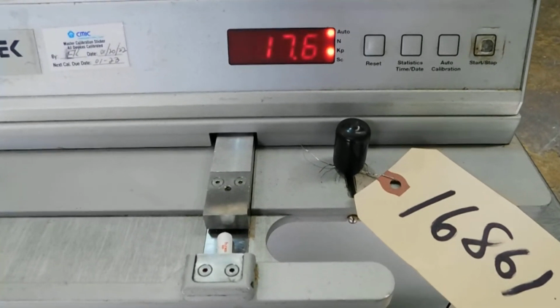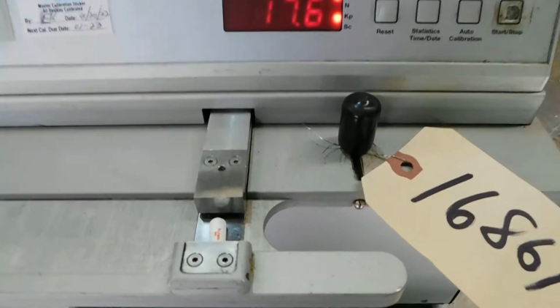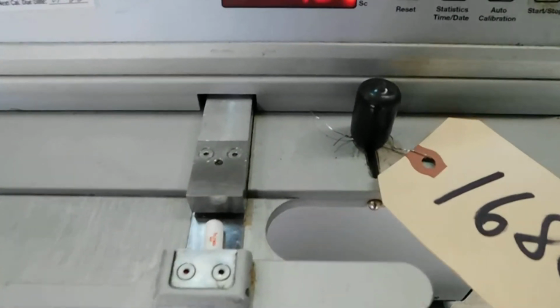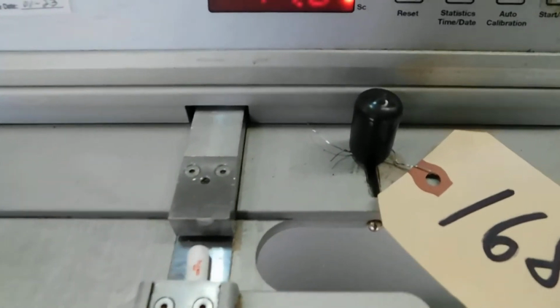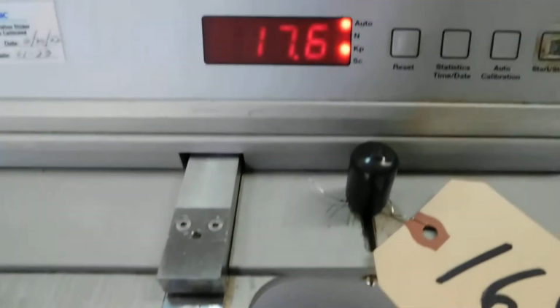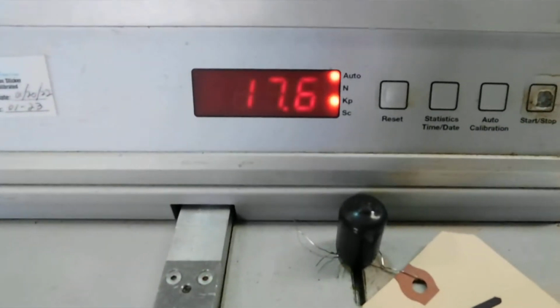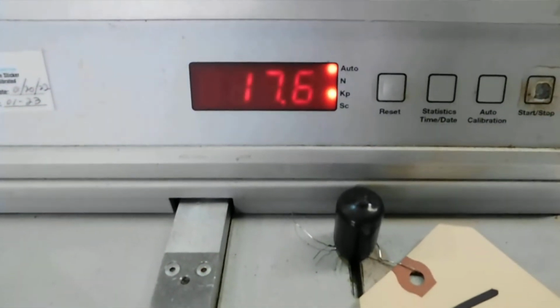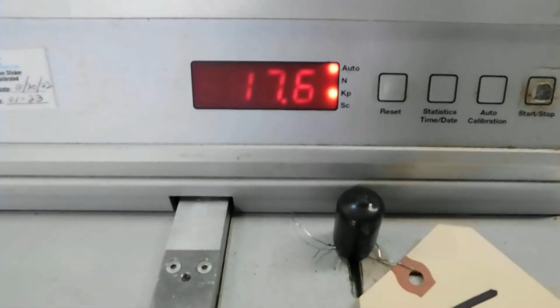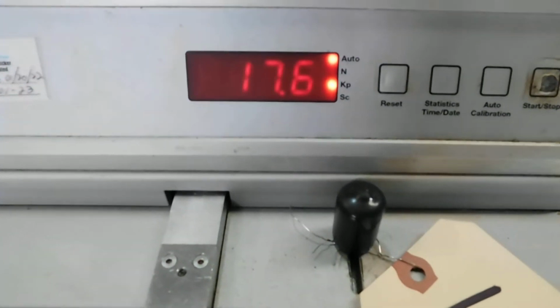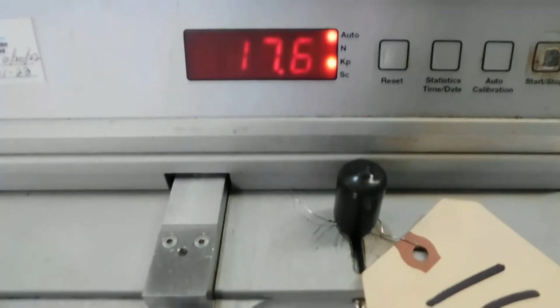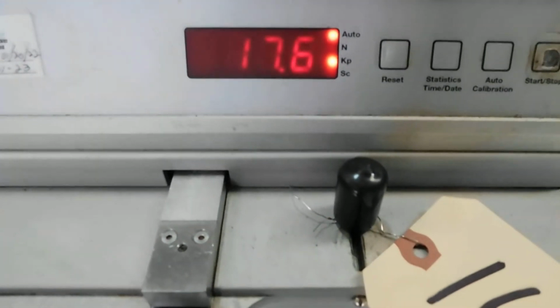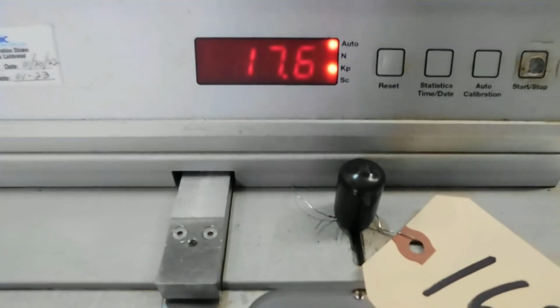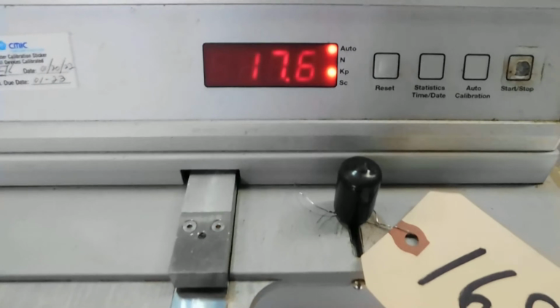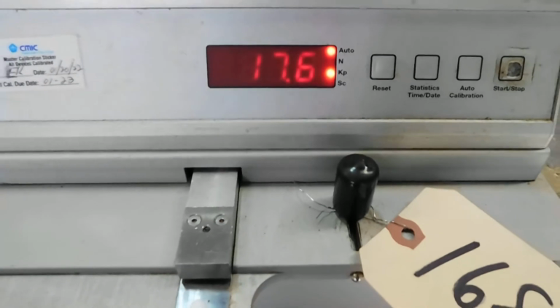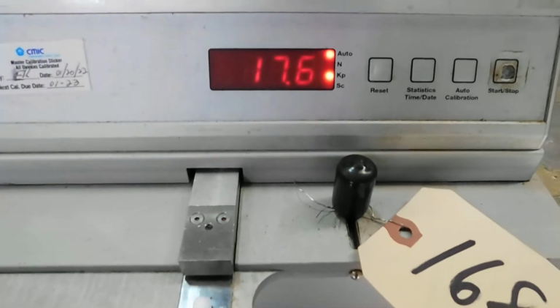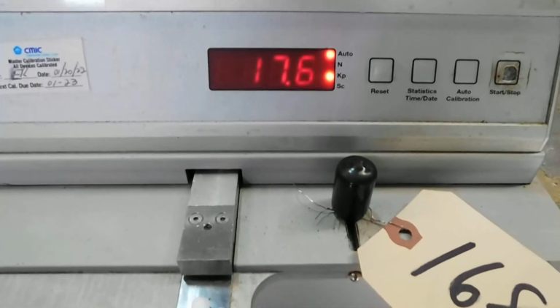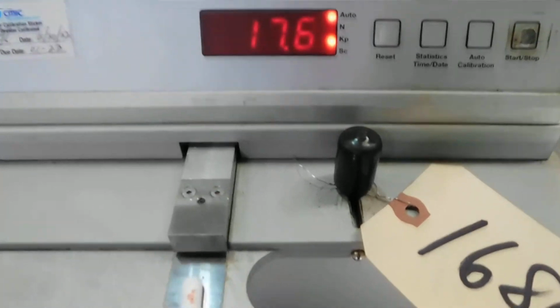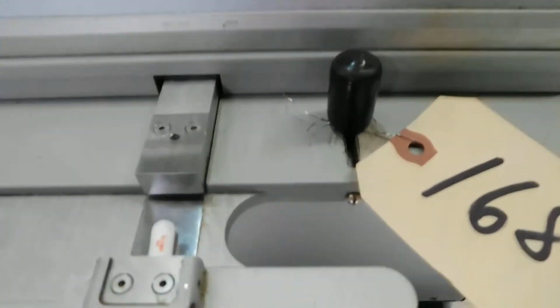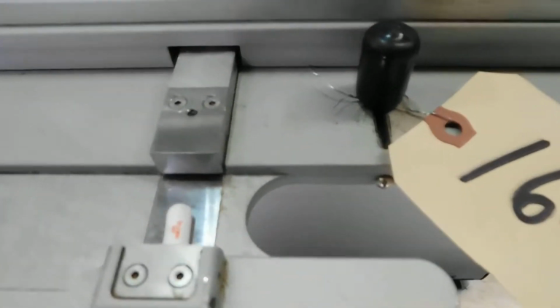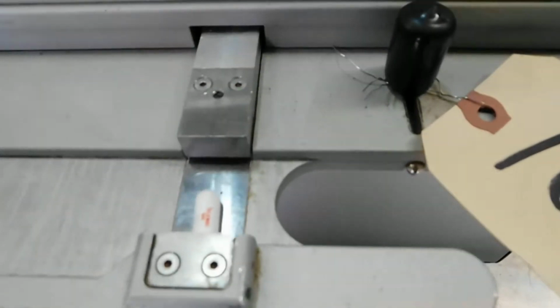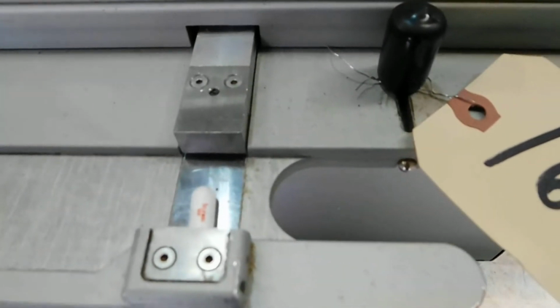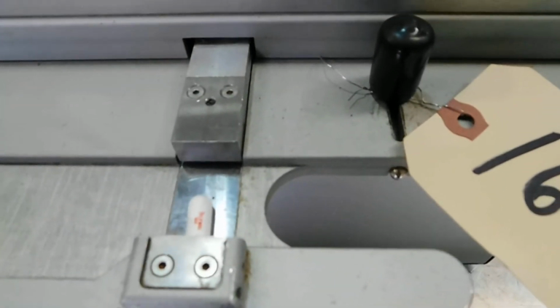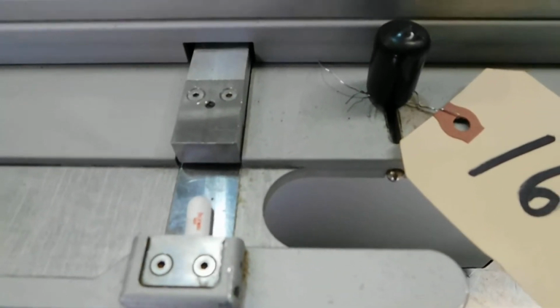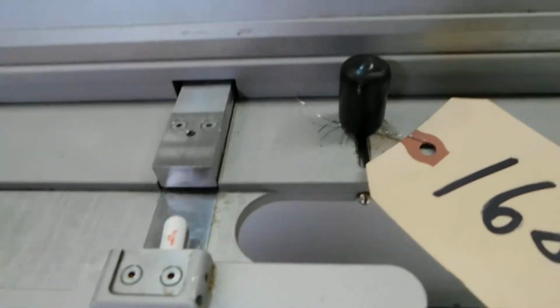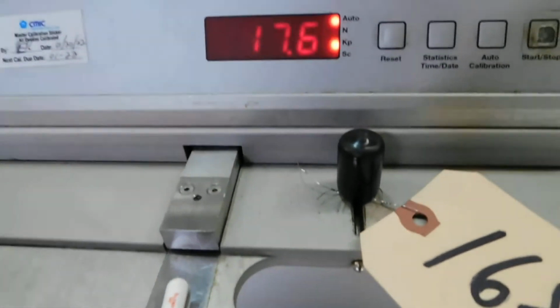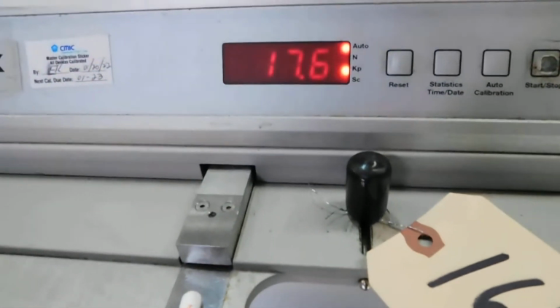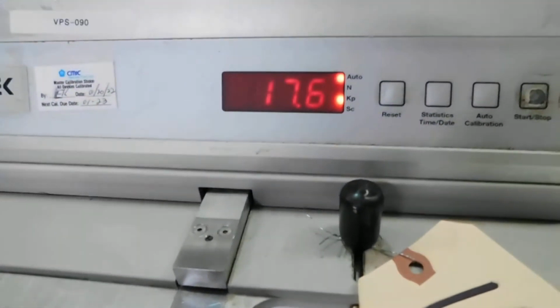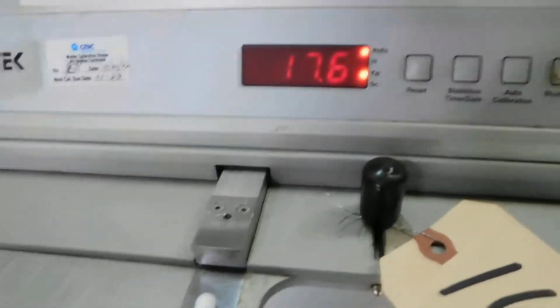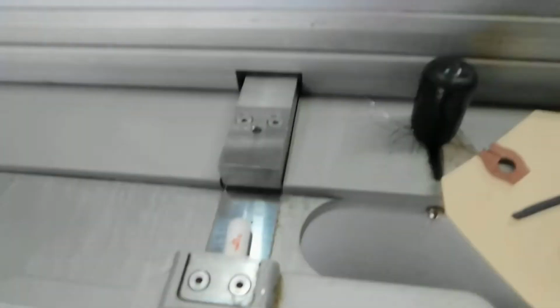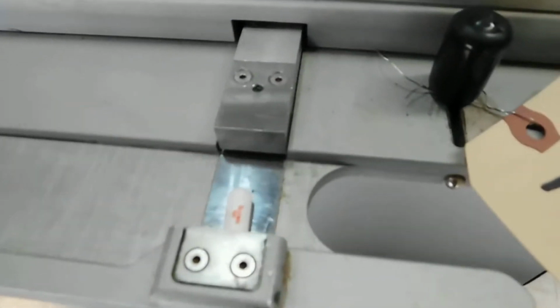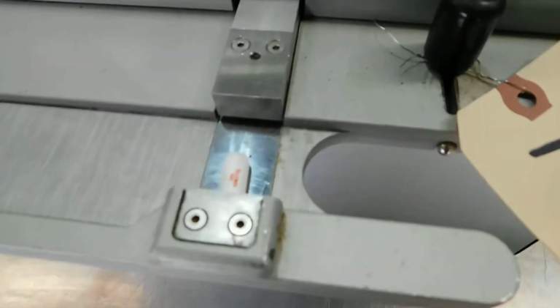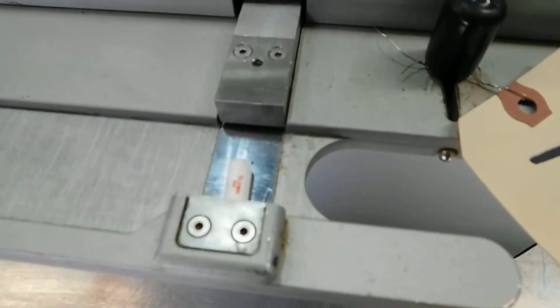There it is. 17.6. It's showing KP as the designation. You'll see a small crack in the tablet.